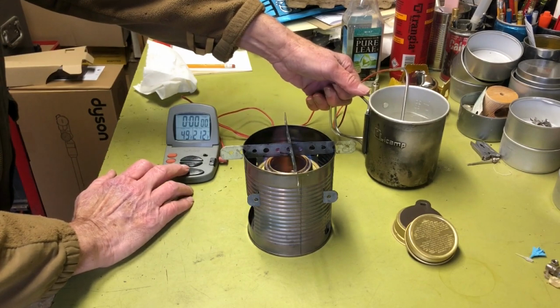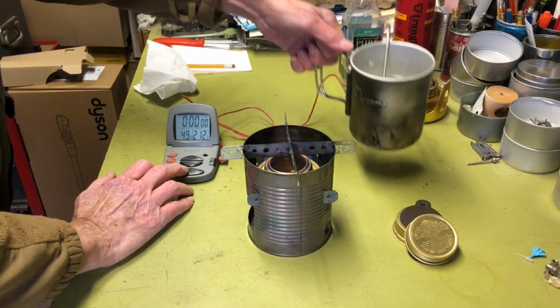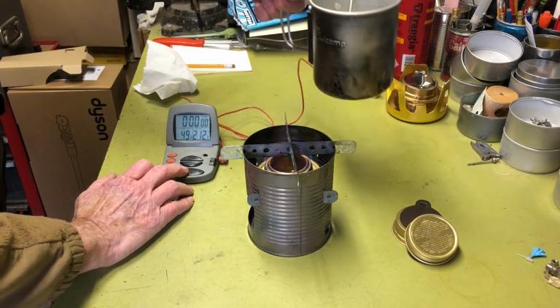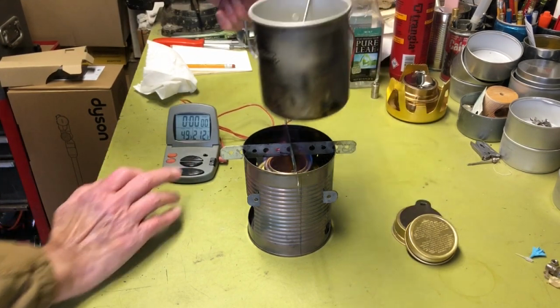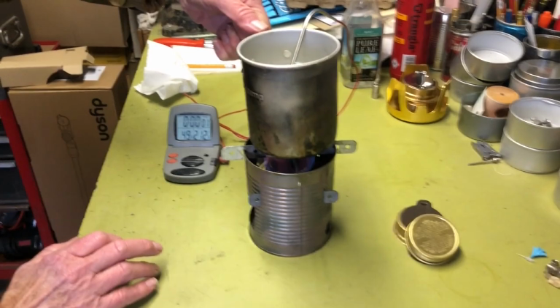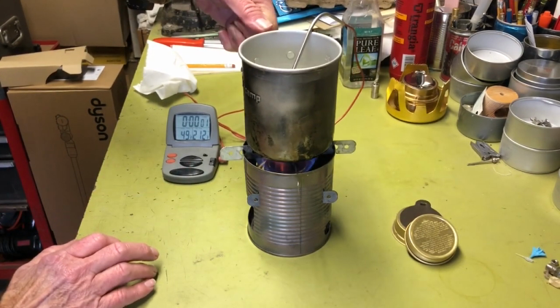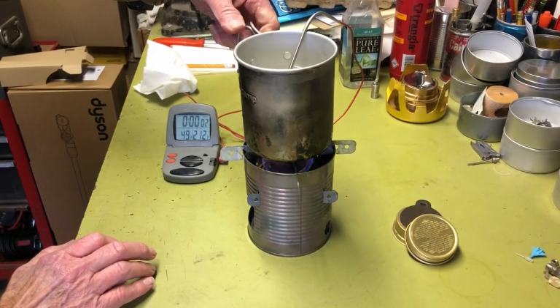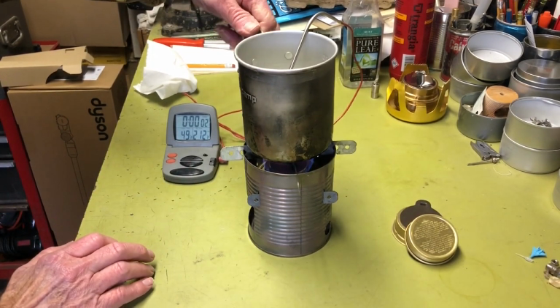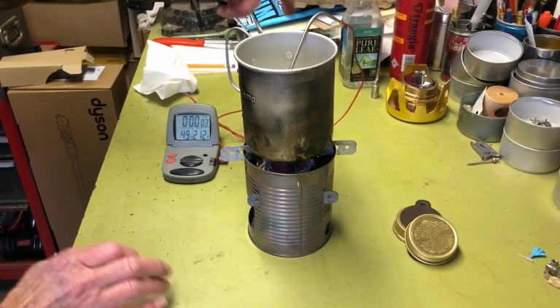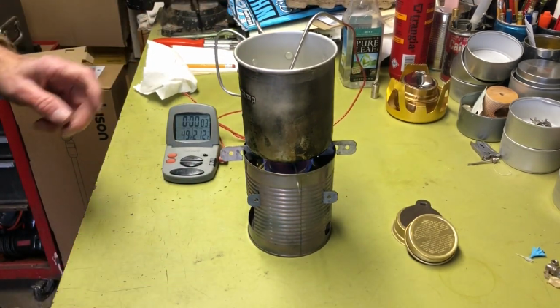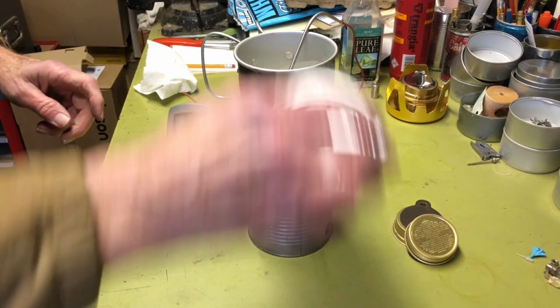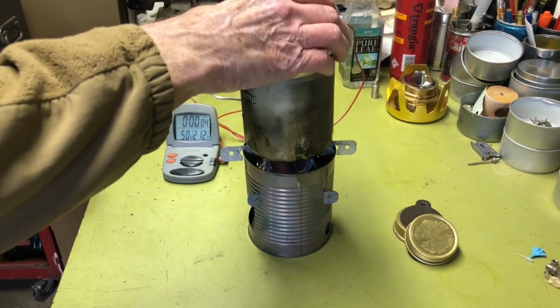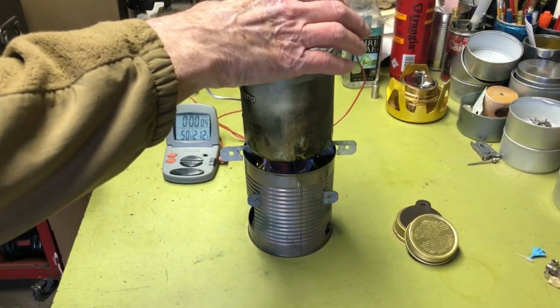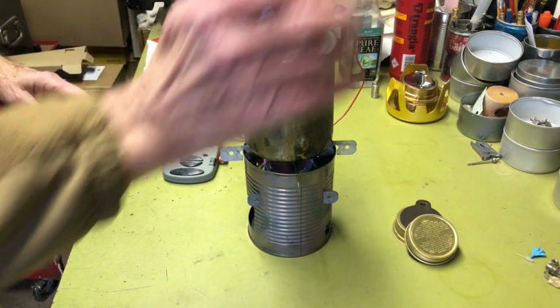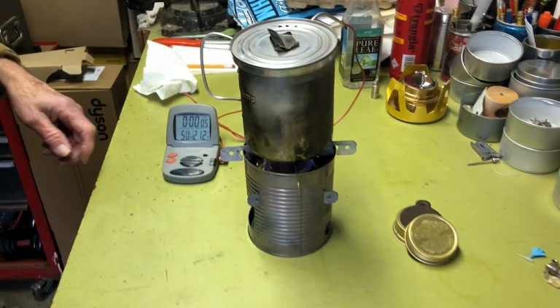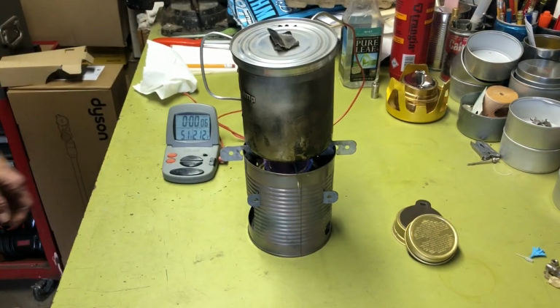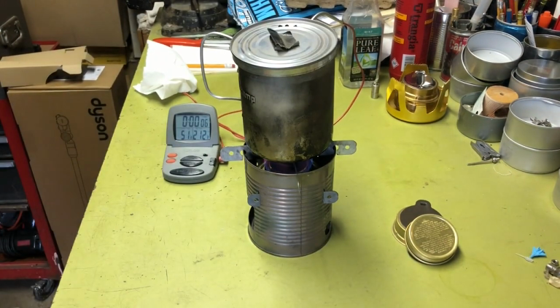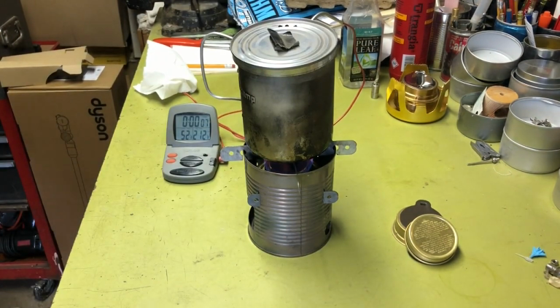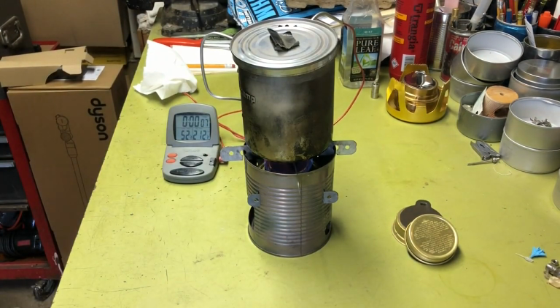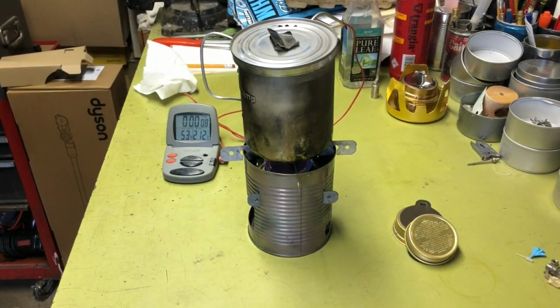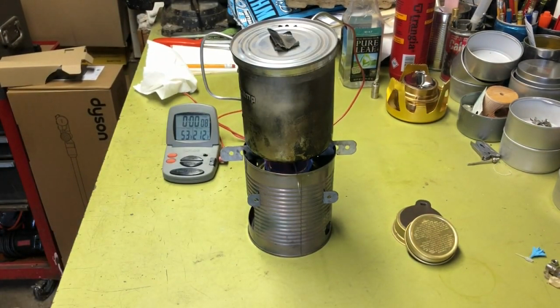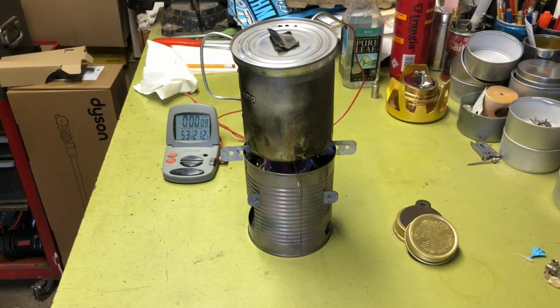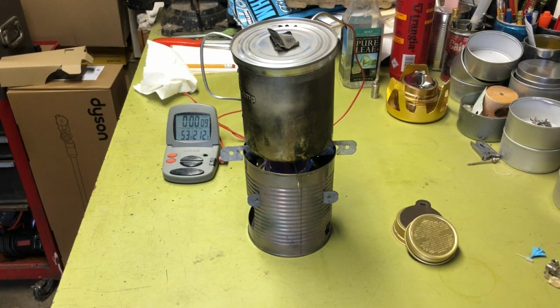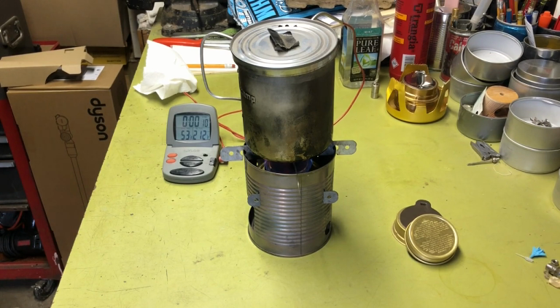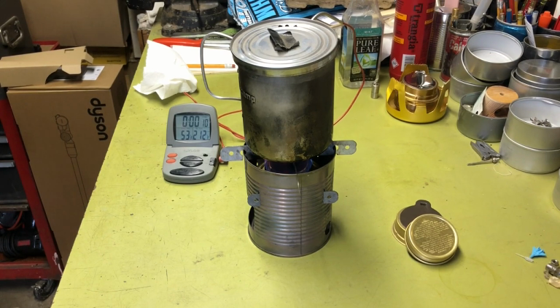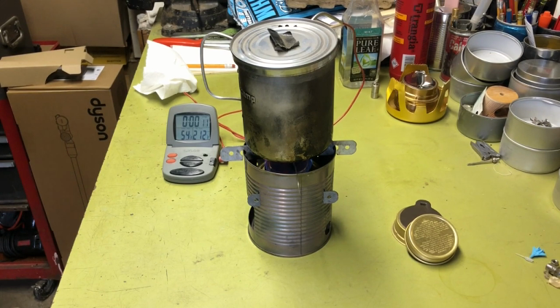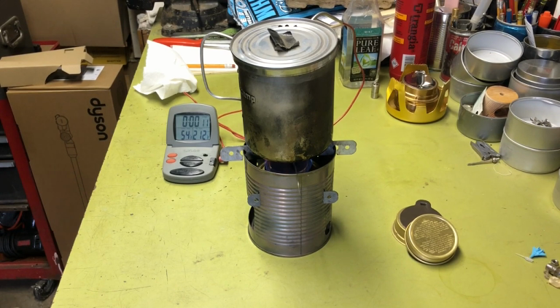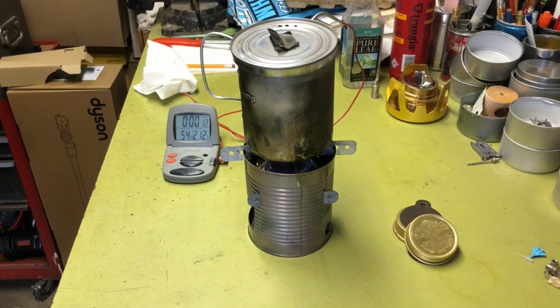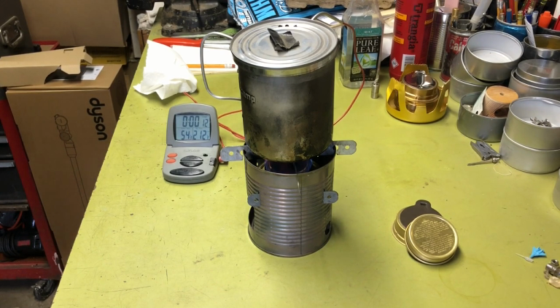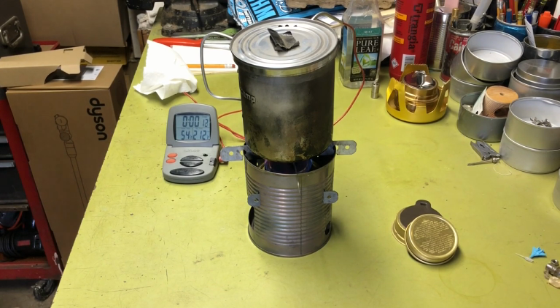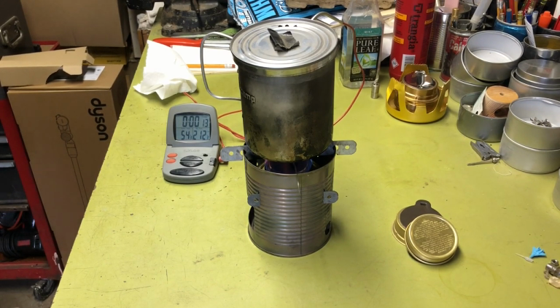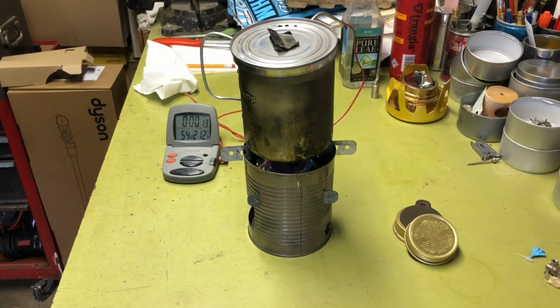Let's start the timer. All right, we're on our way. I'm going to go ahead and cut away until we get a little closer to a boil.